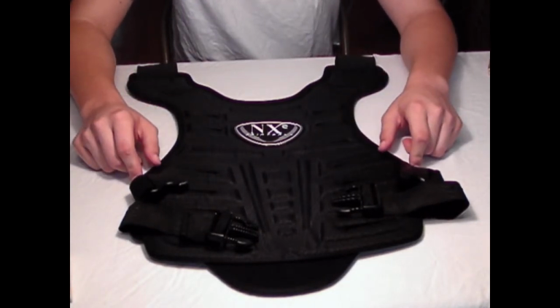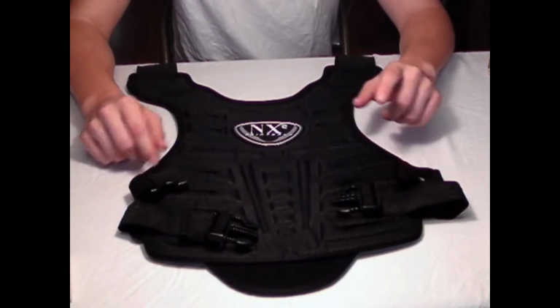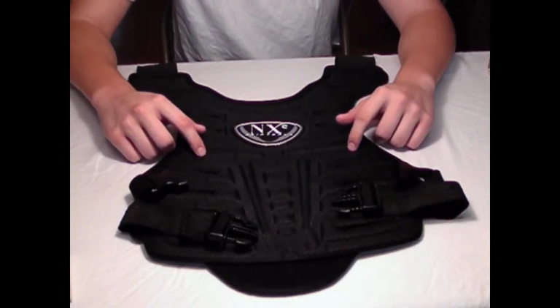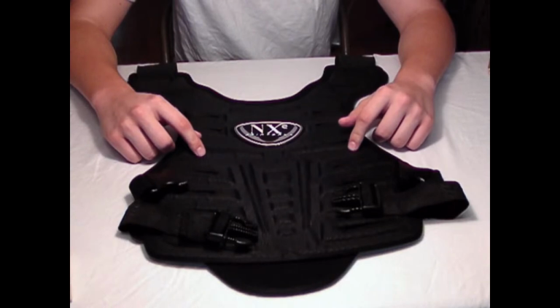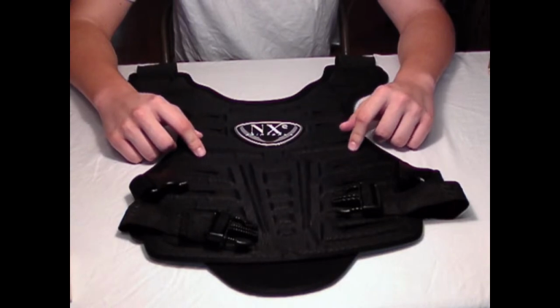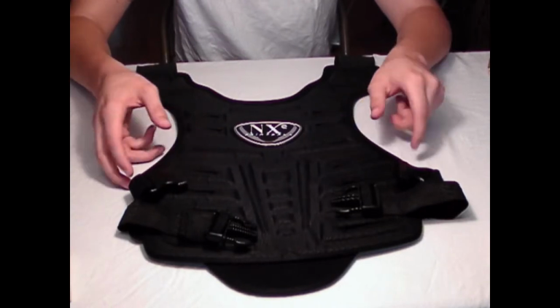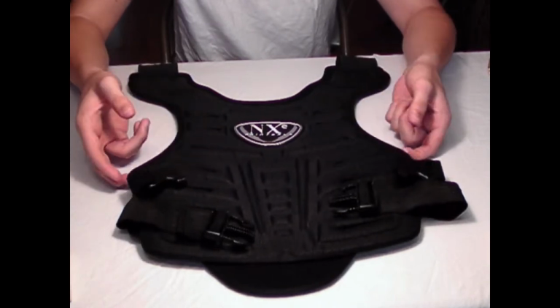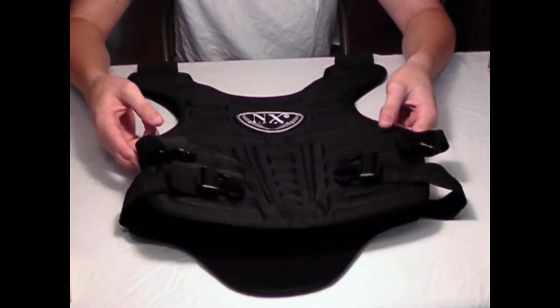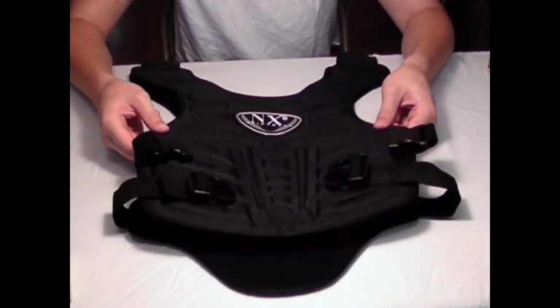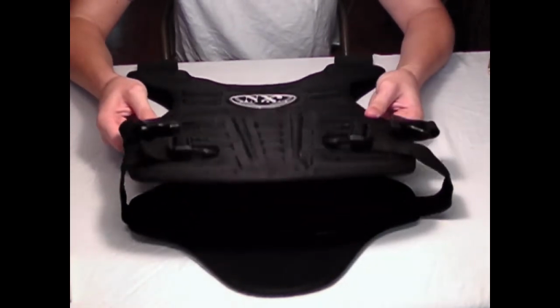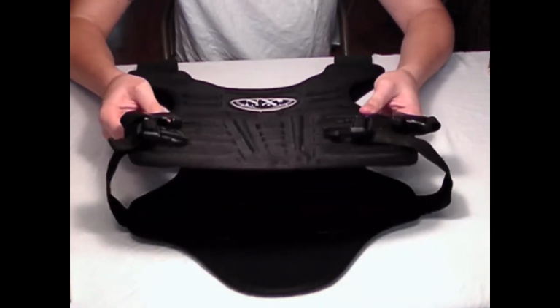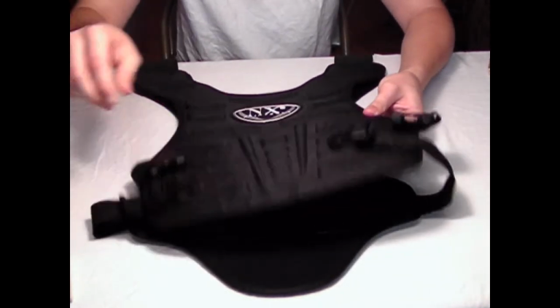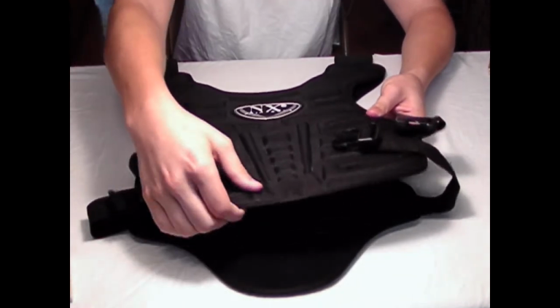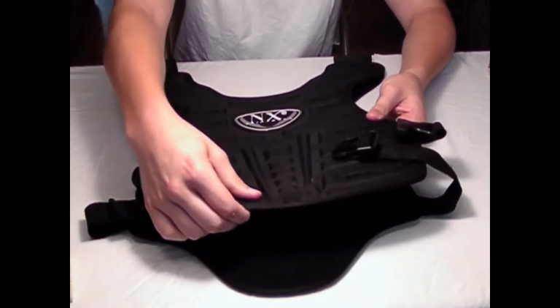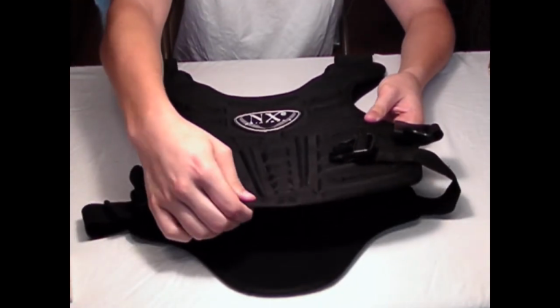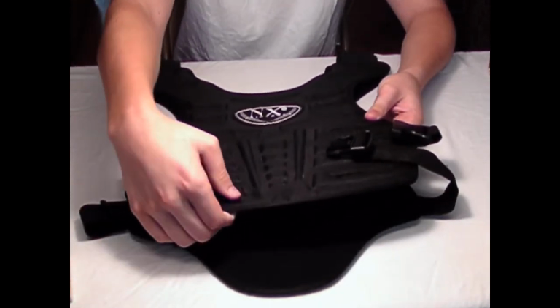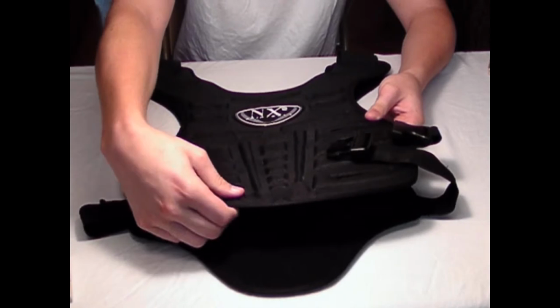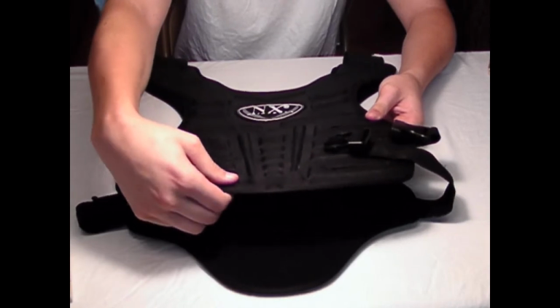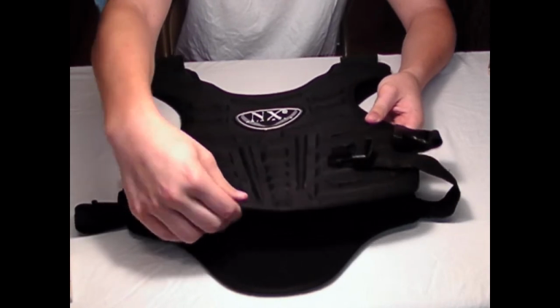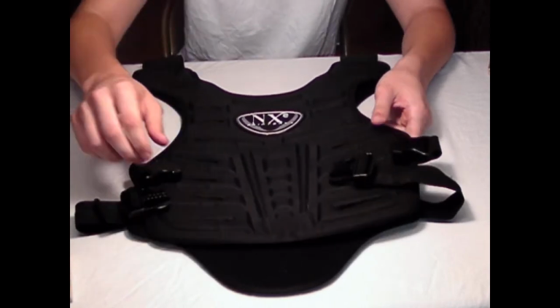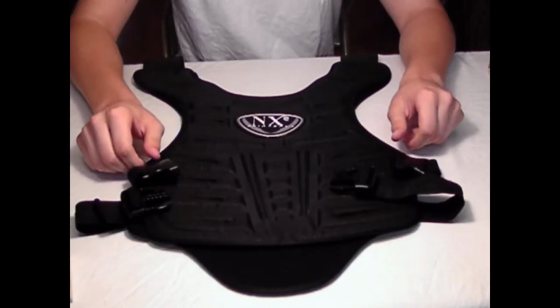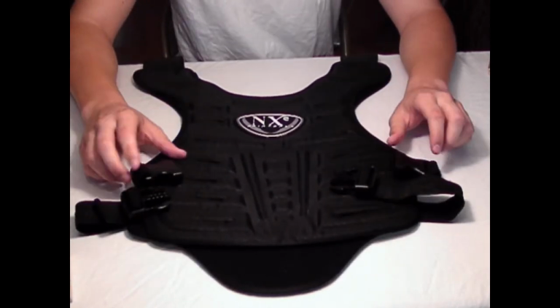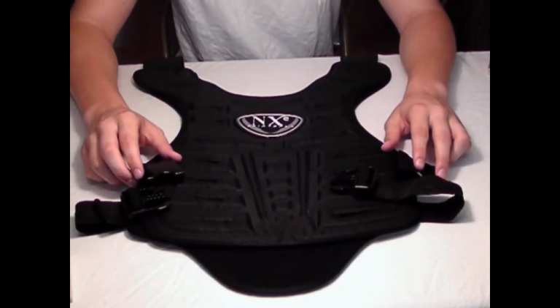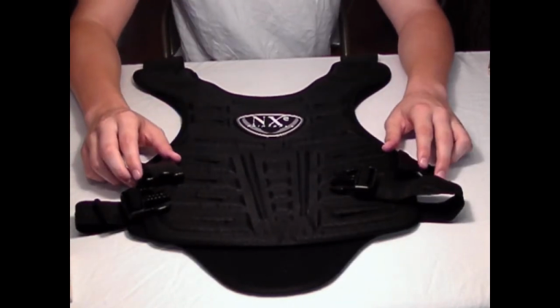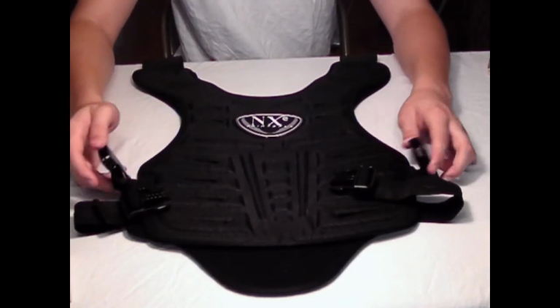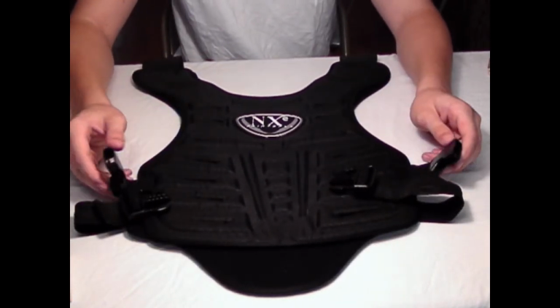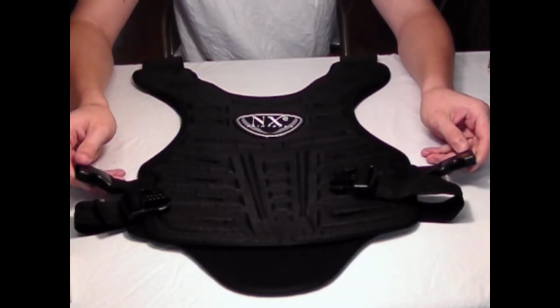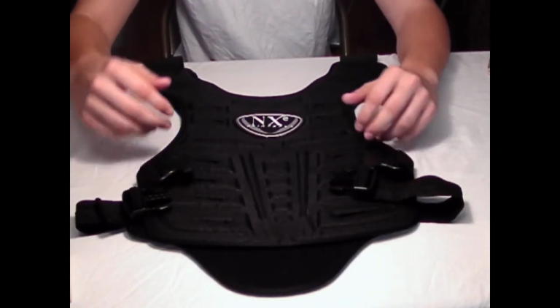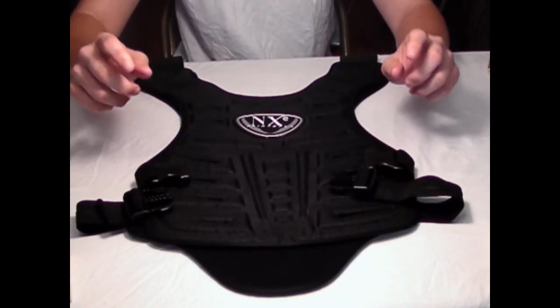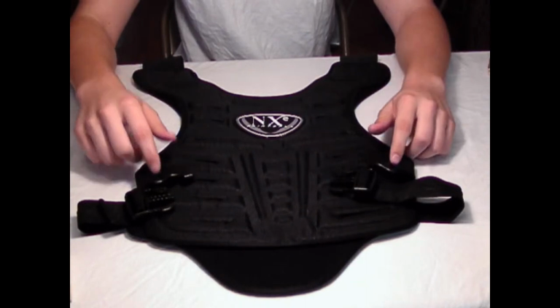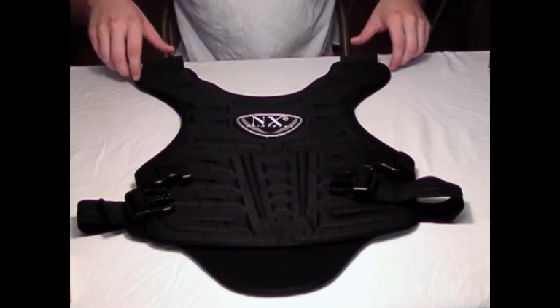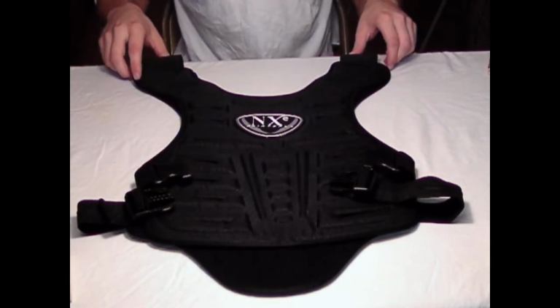It's vented on both sides. The material is pretty hard — not thick, but pretty hard. It has elastic straps on the side and on the shoulders.